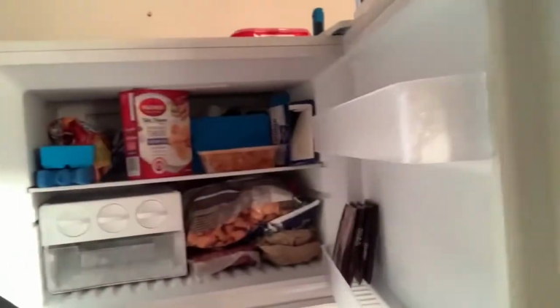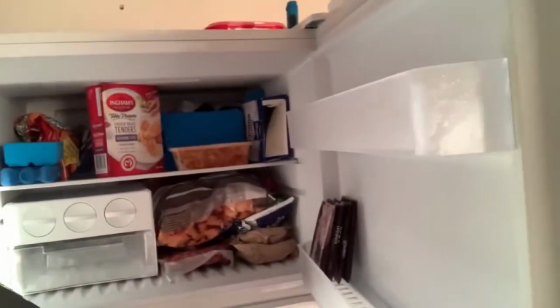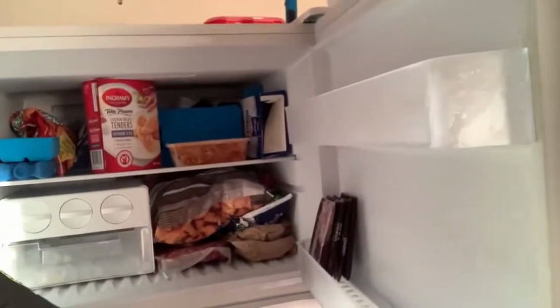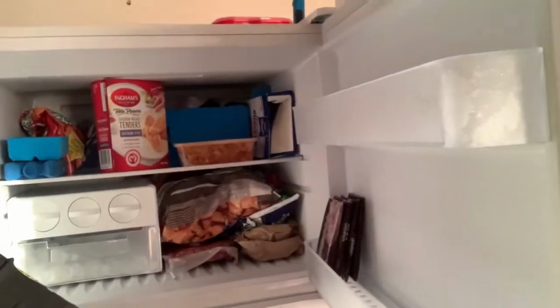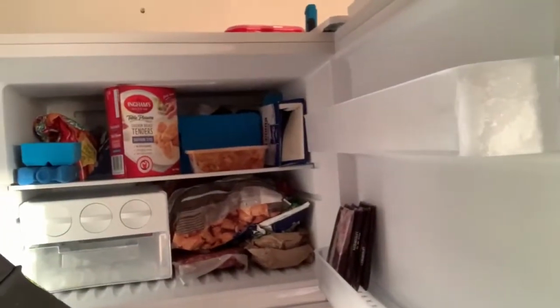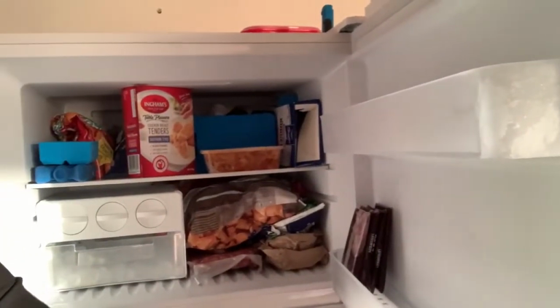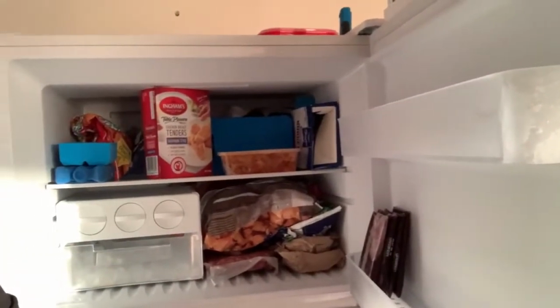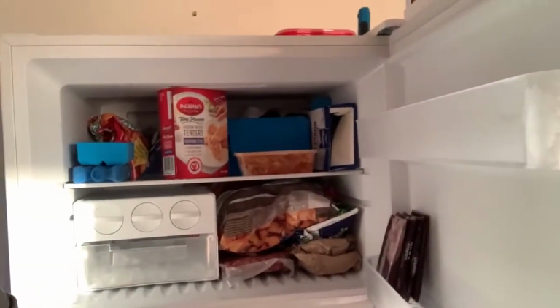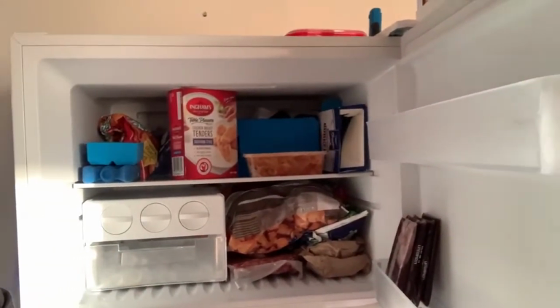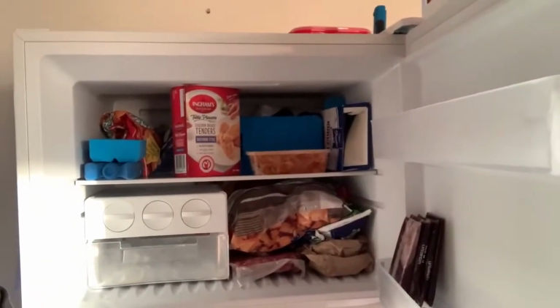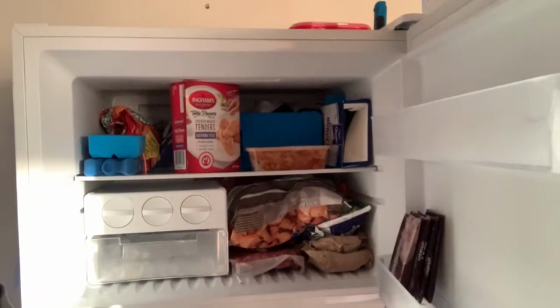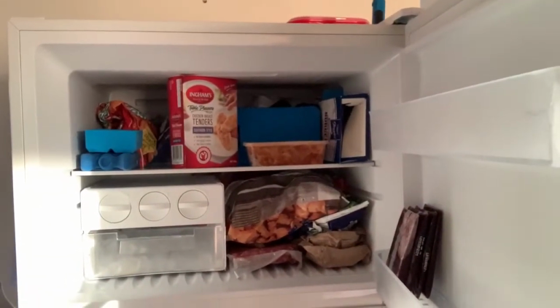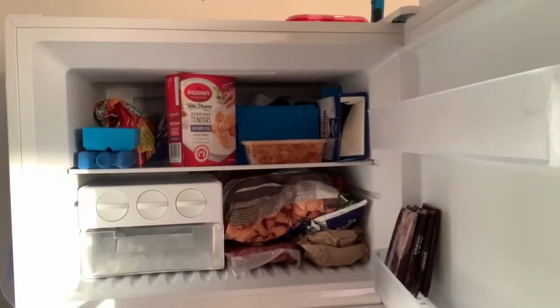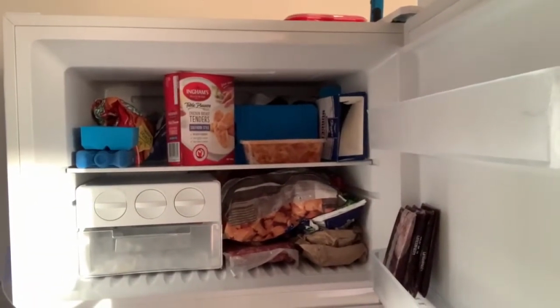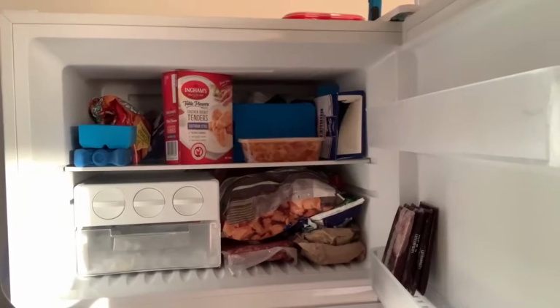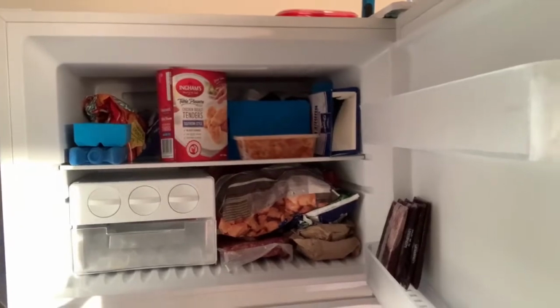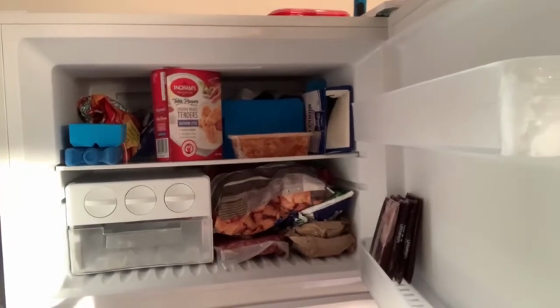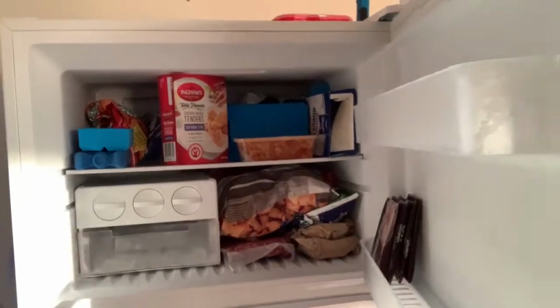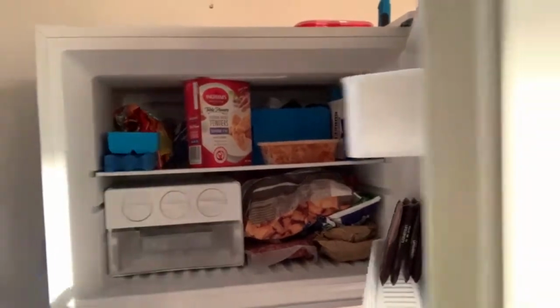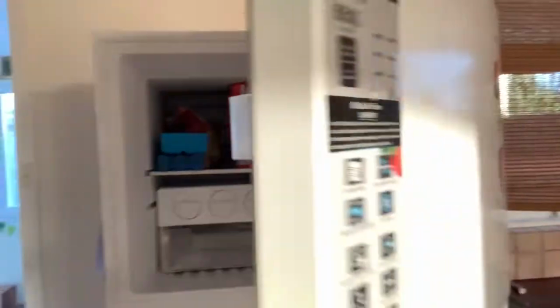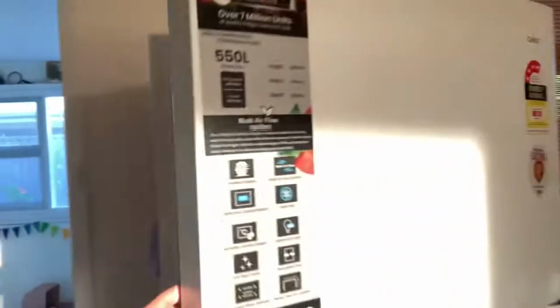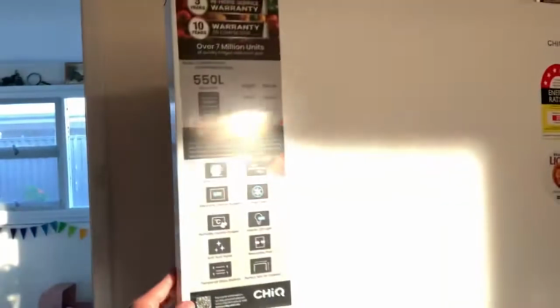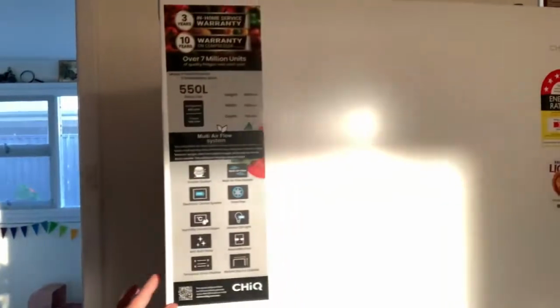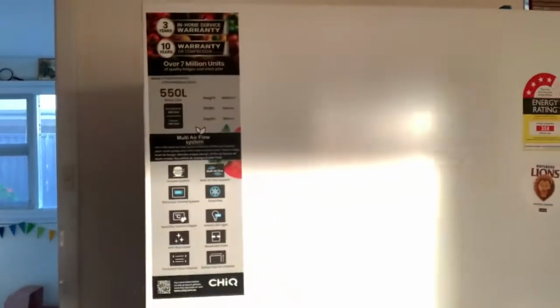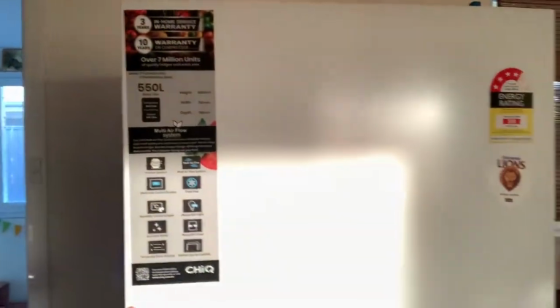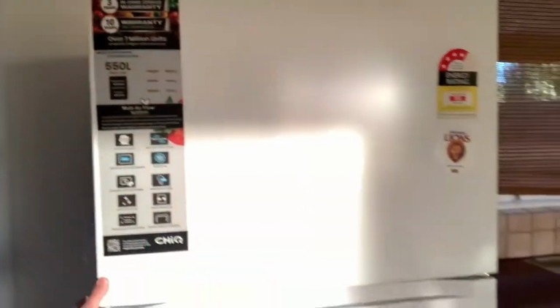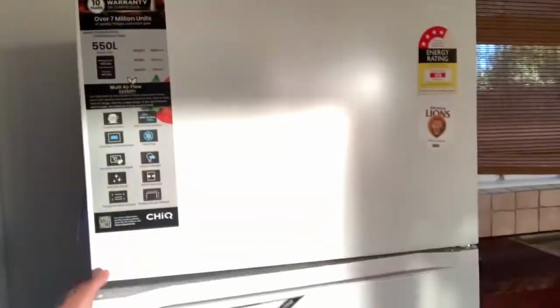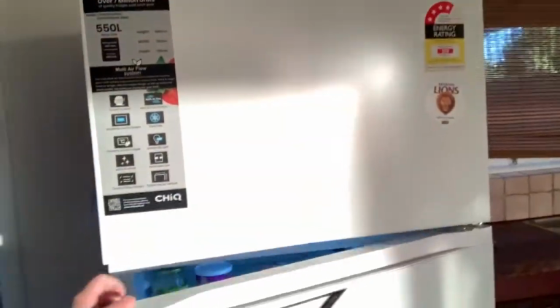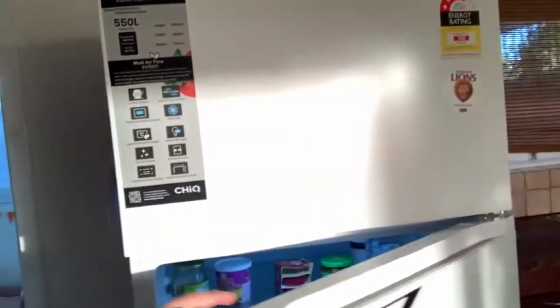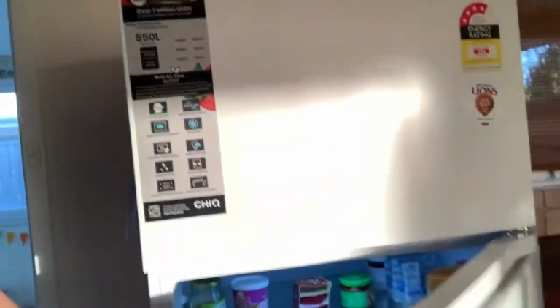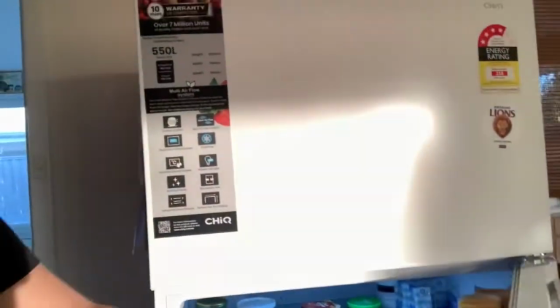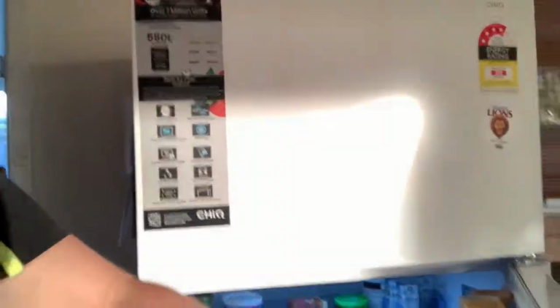There's good space in the freezer. I transferred the ice piece over, and it's very easy to use and easy to access in the fridge.